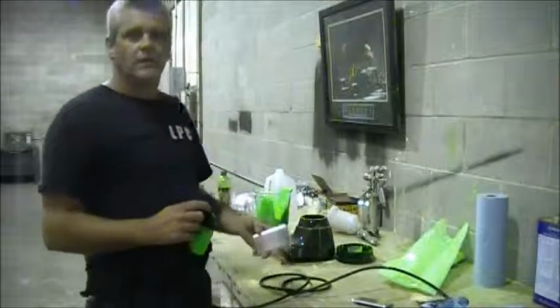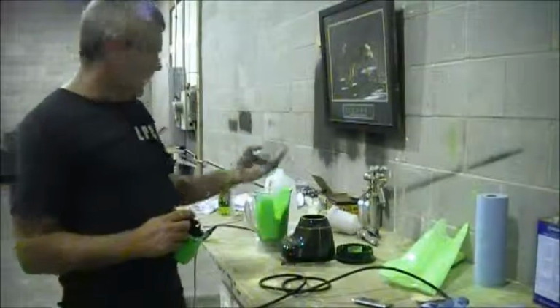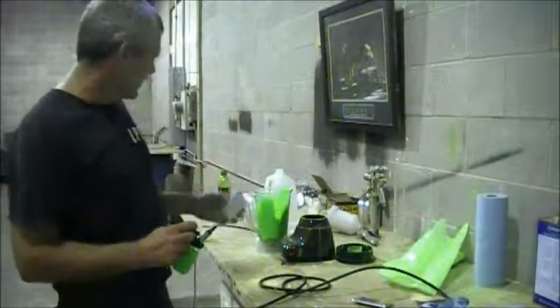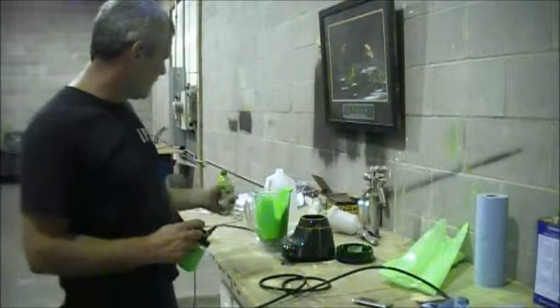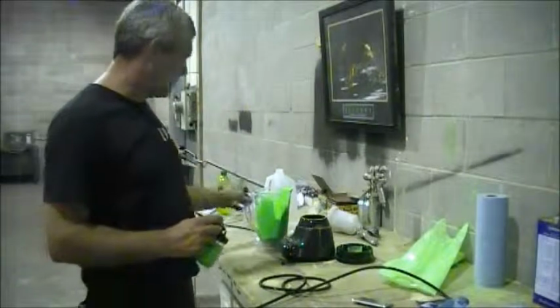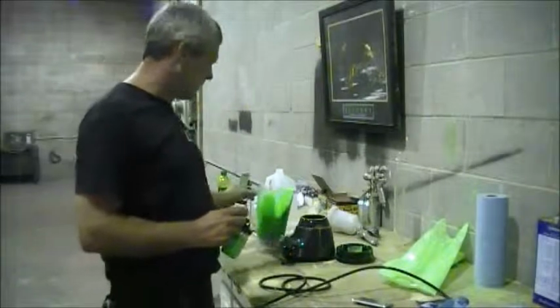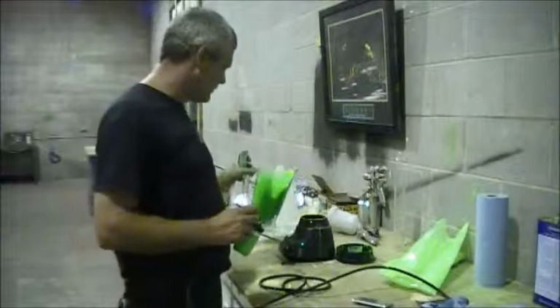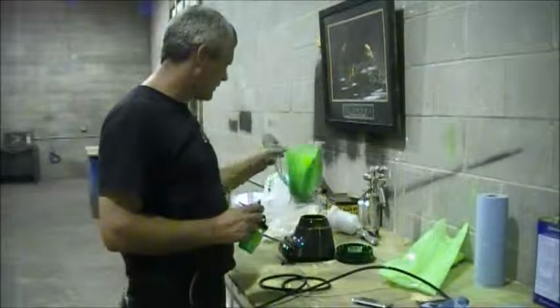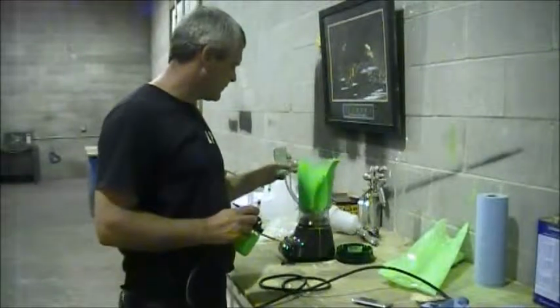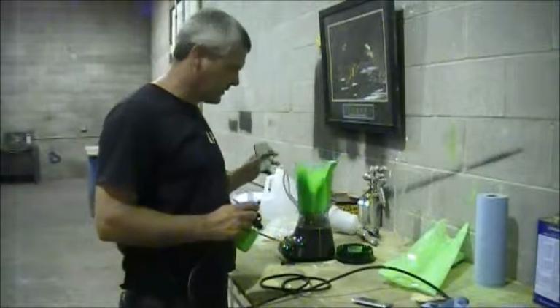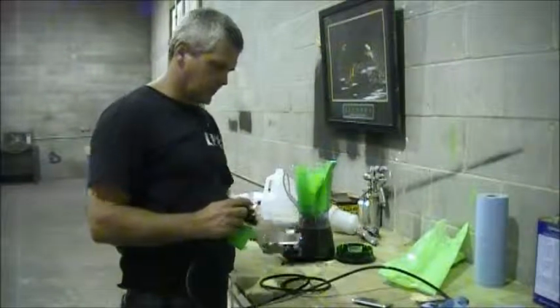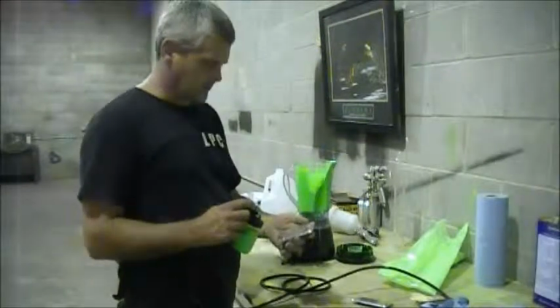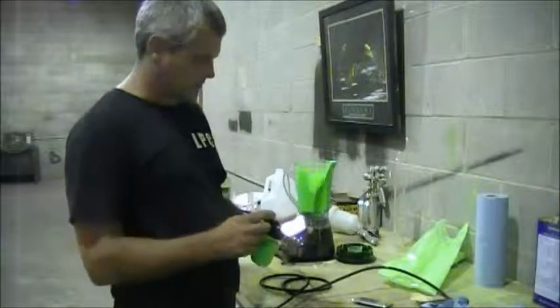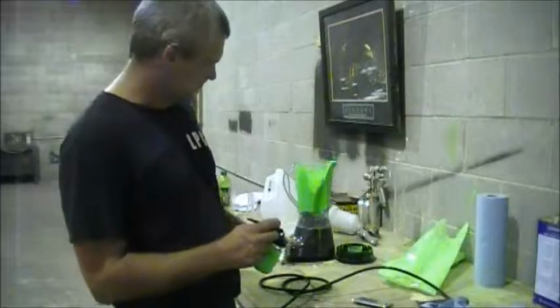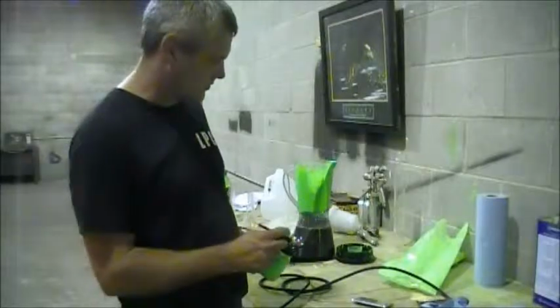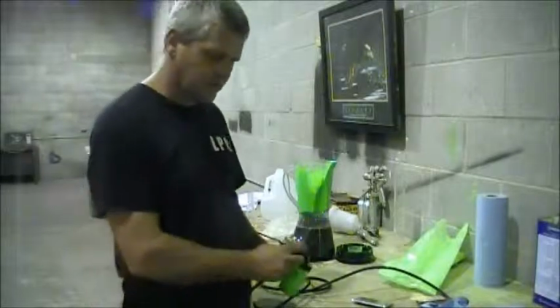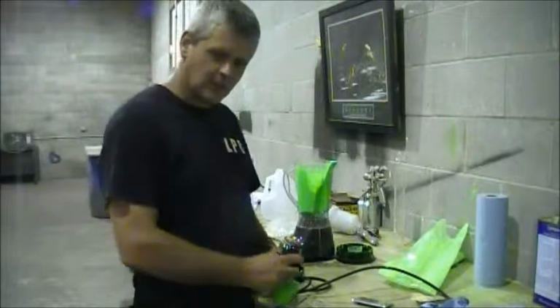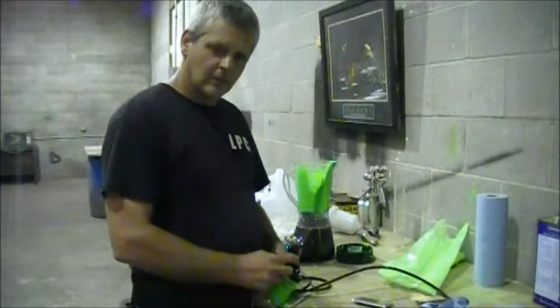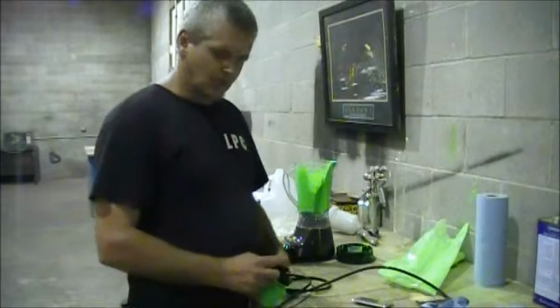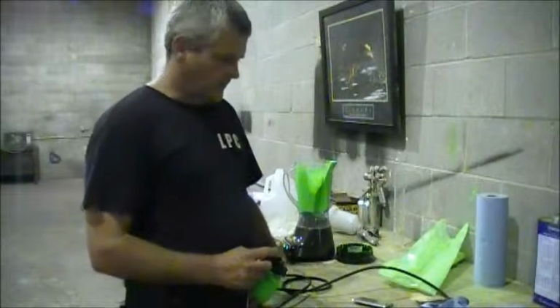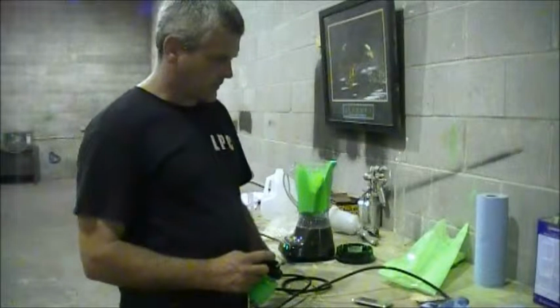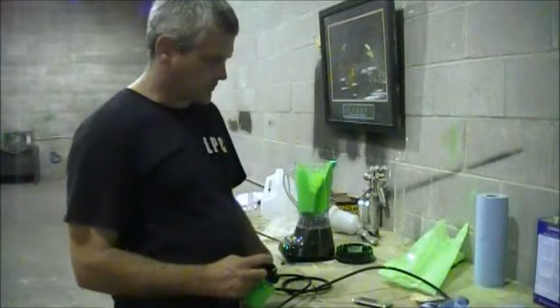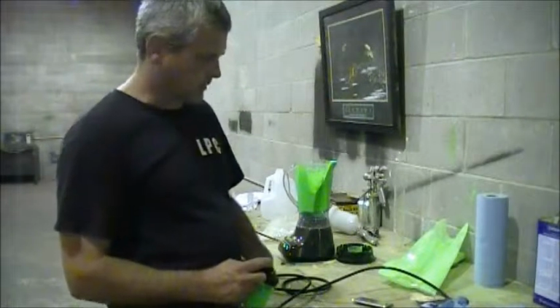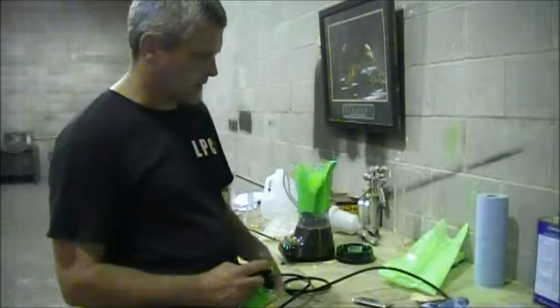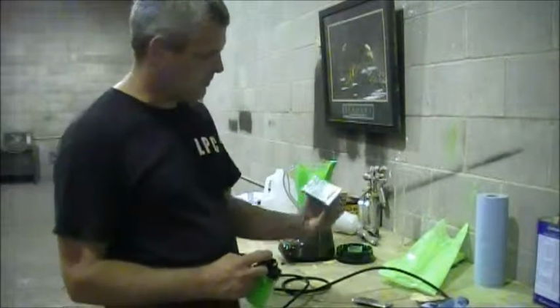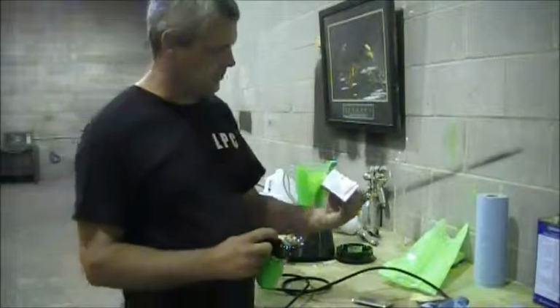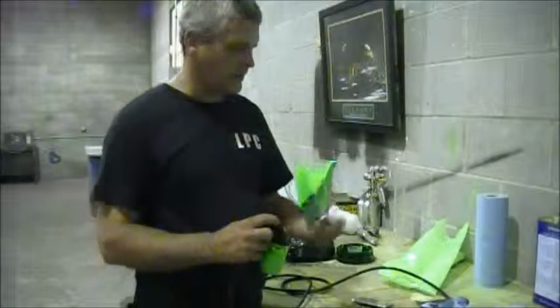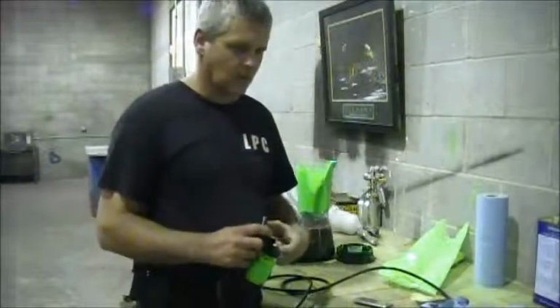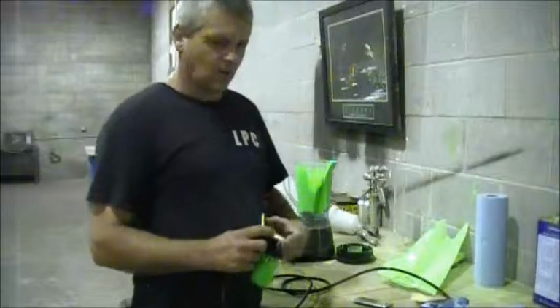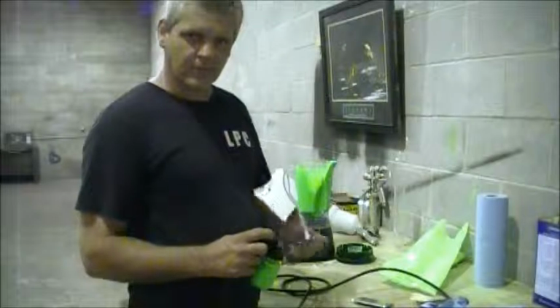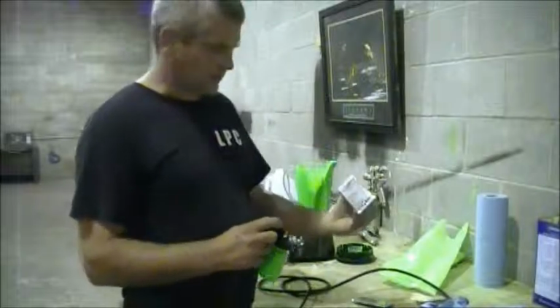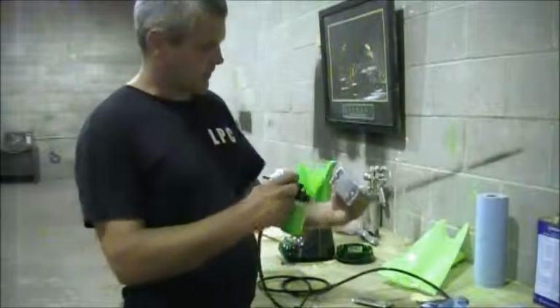All right guys, we got our grain, we mixed it up, put it in the blender and mixed it up like the instructions said. So we're going to spray this panel — I went ahead and roughed up the surface on it.